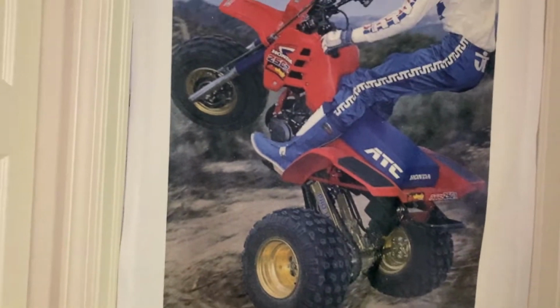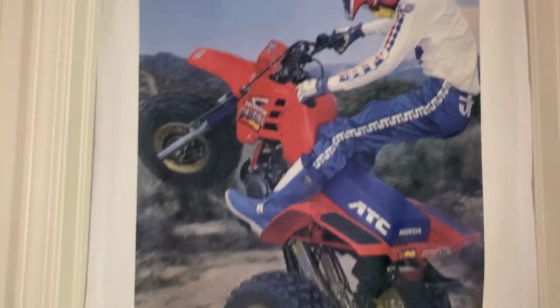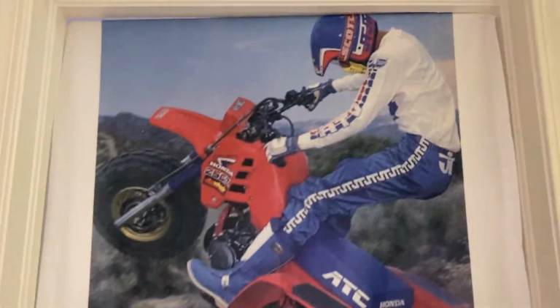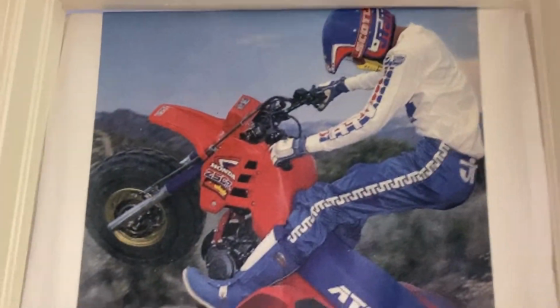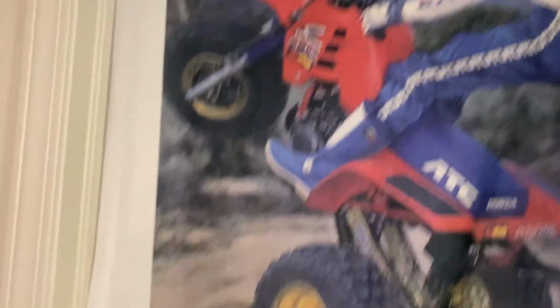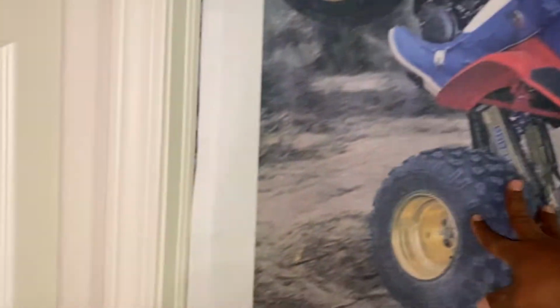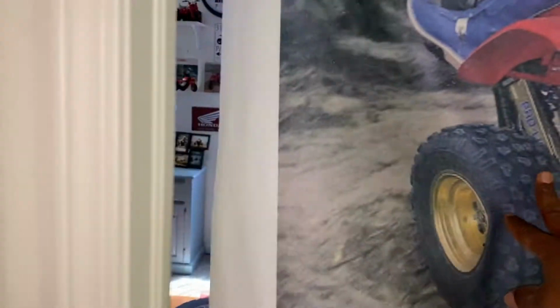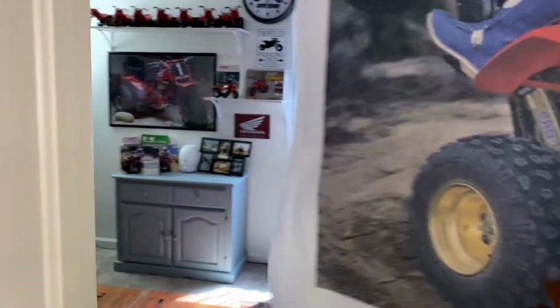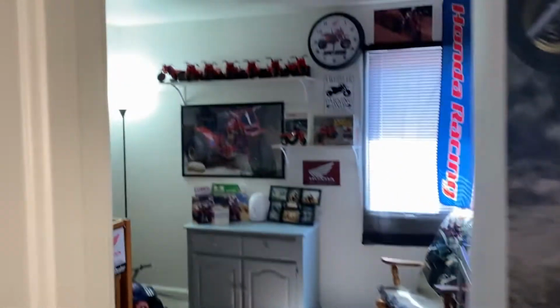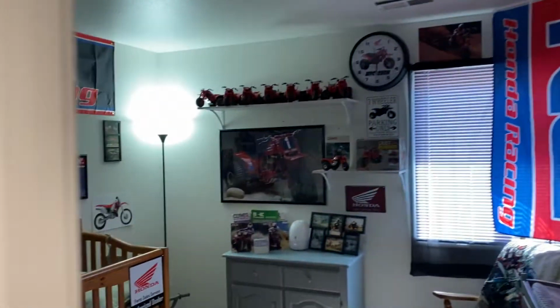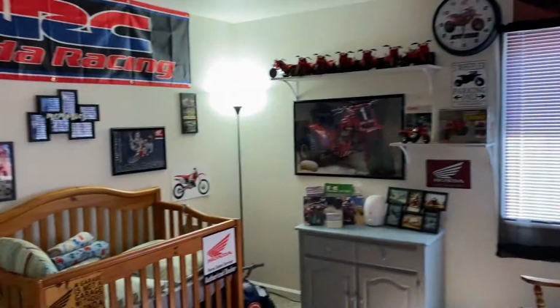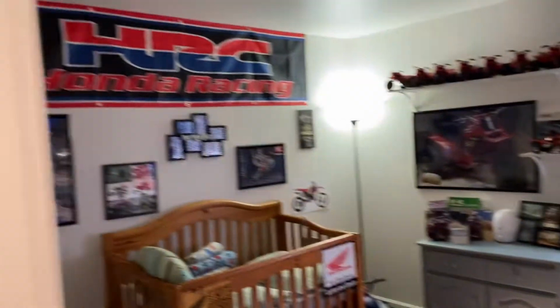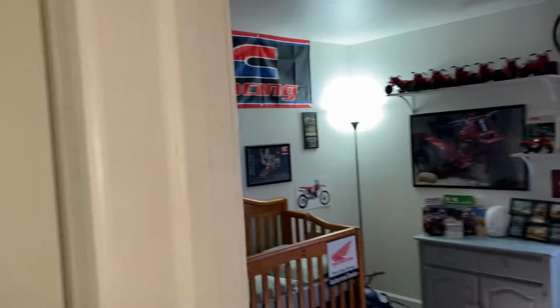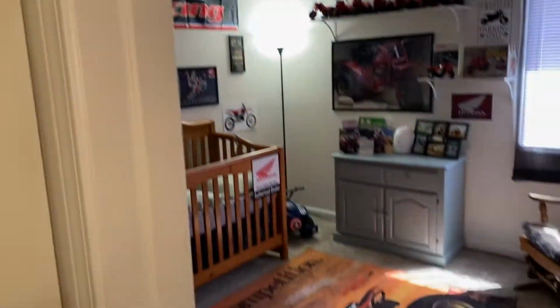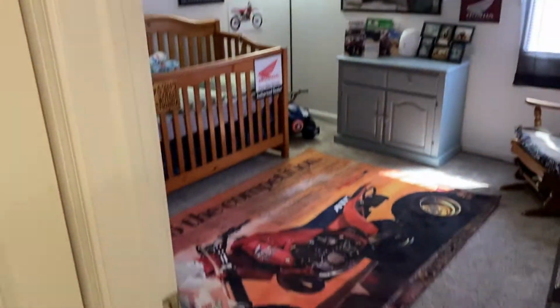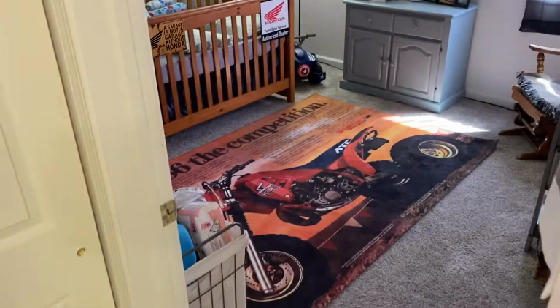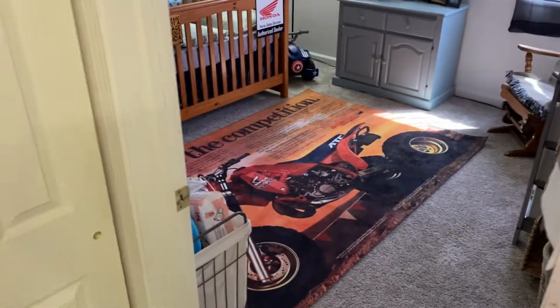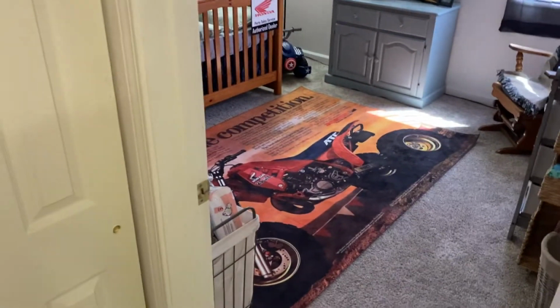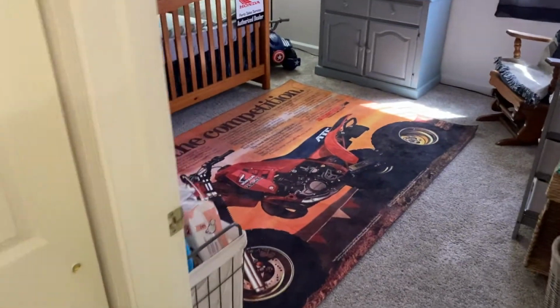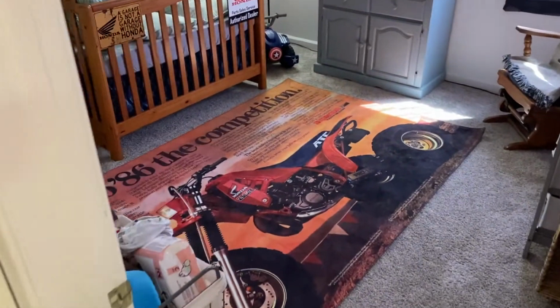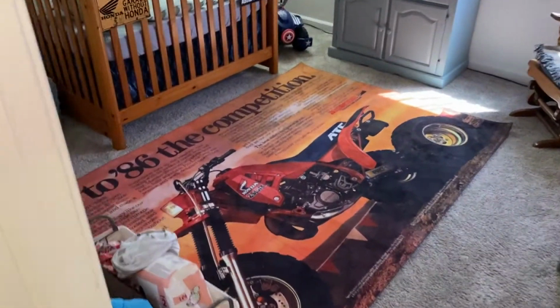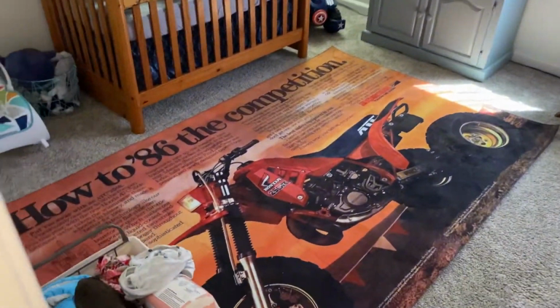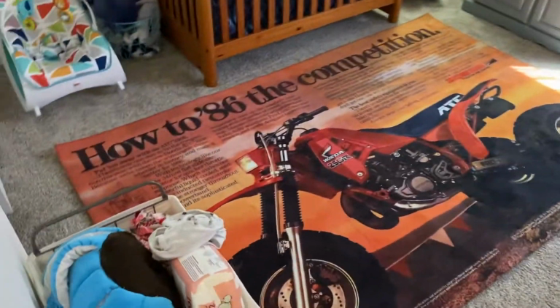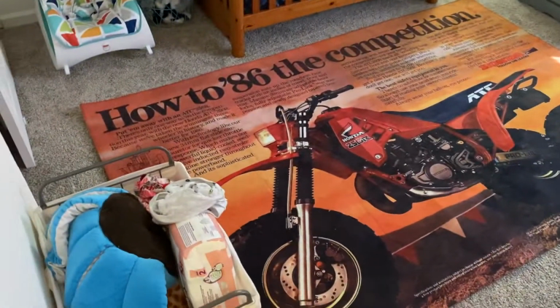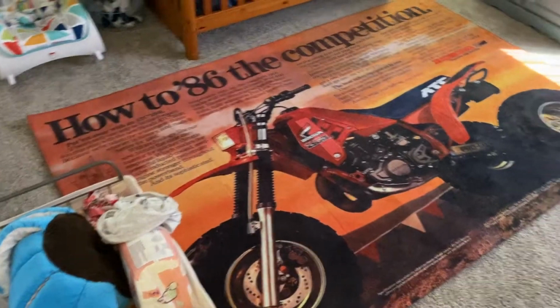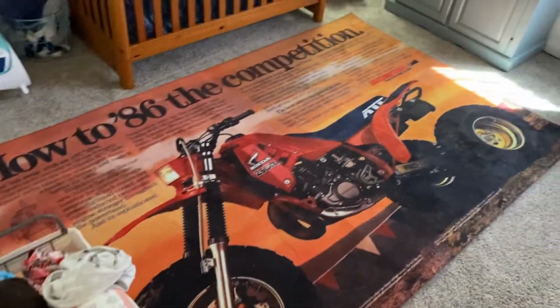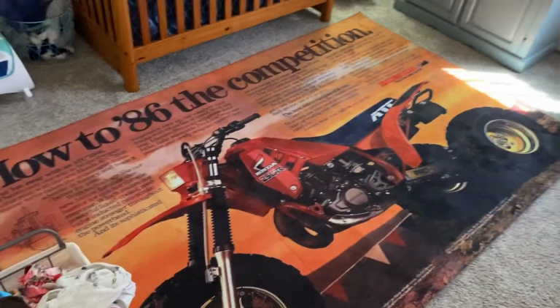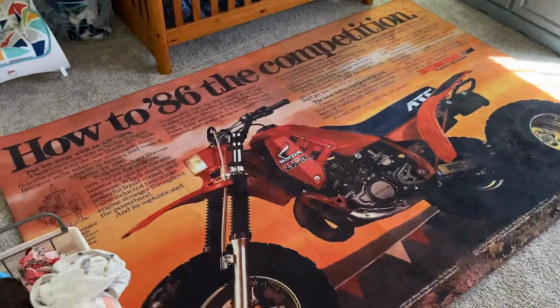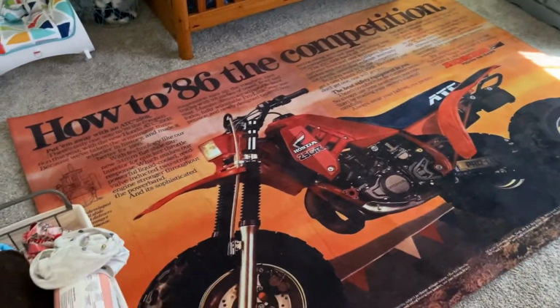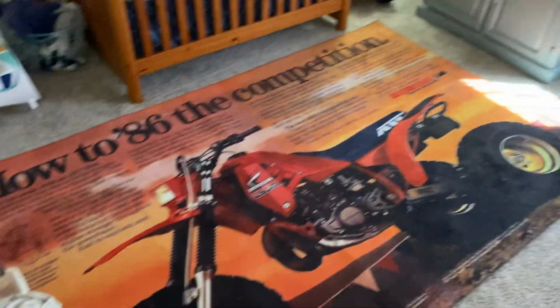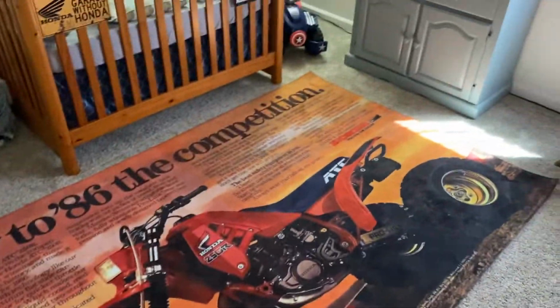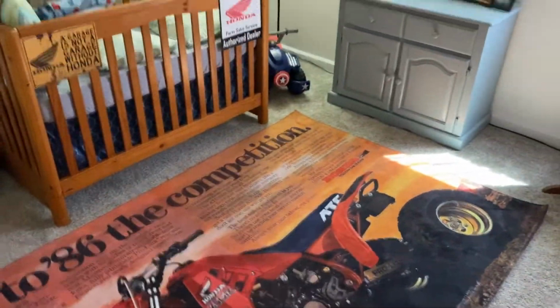So that's a 250R. Entering this room, first thing and foremost, this will catch your attention. We have a huge, nice, beautiful carpet that I also had custom made. It's a 5x8 — it's very big.